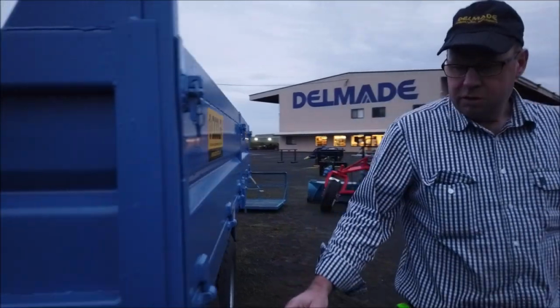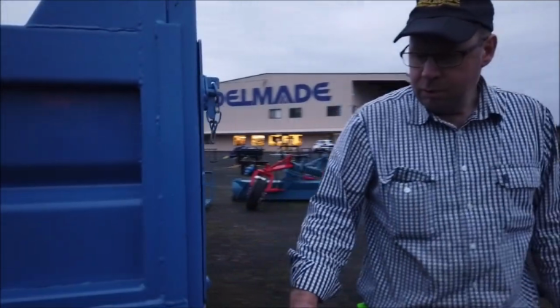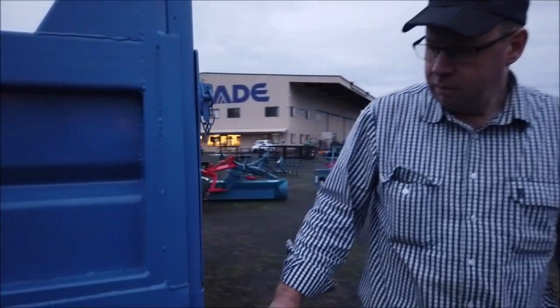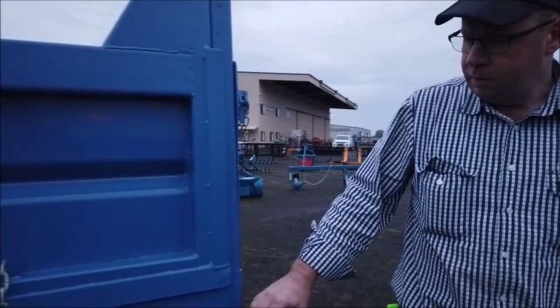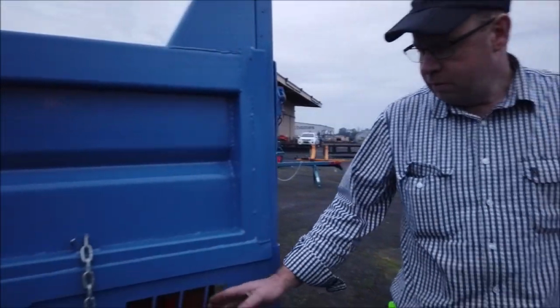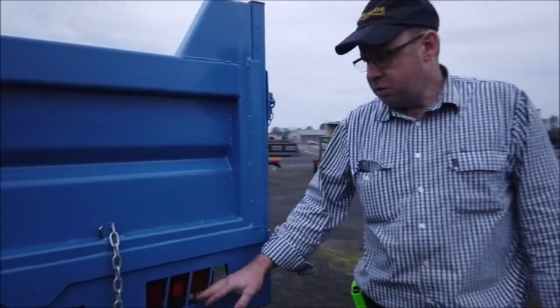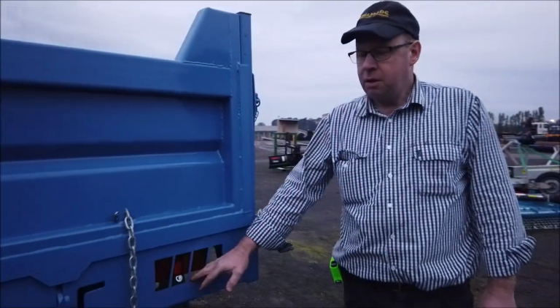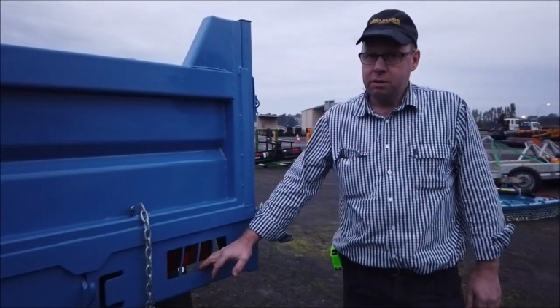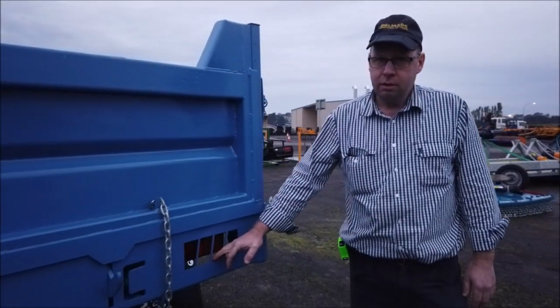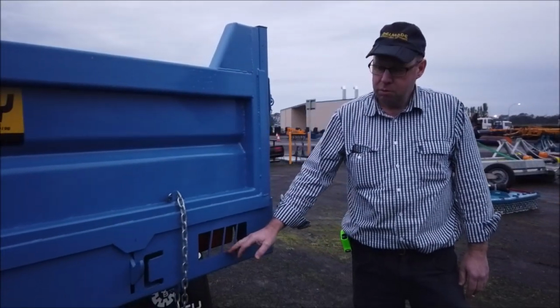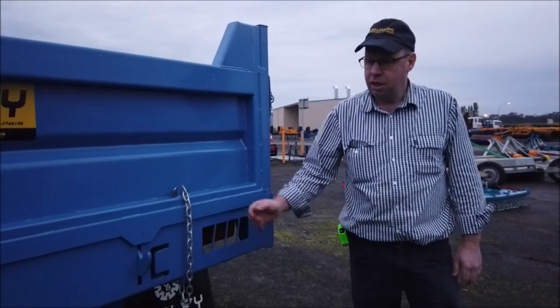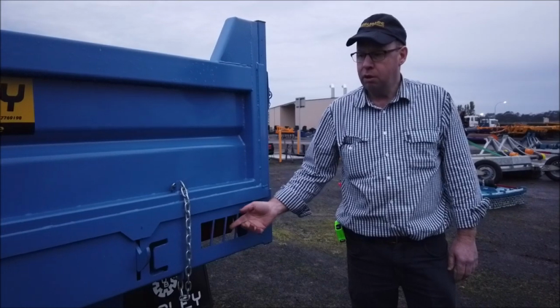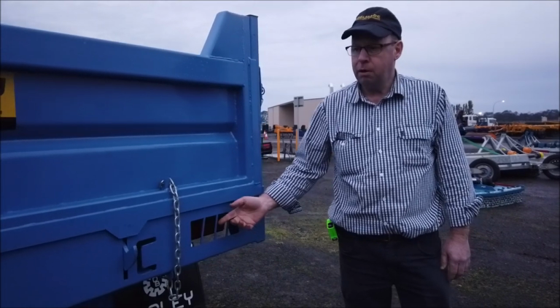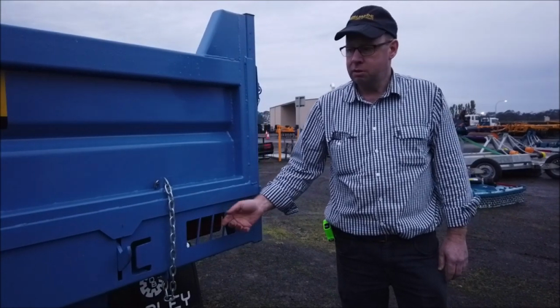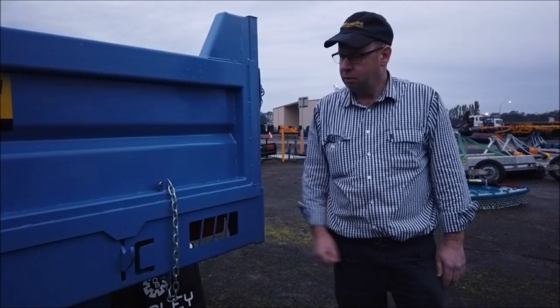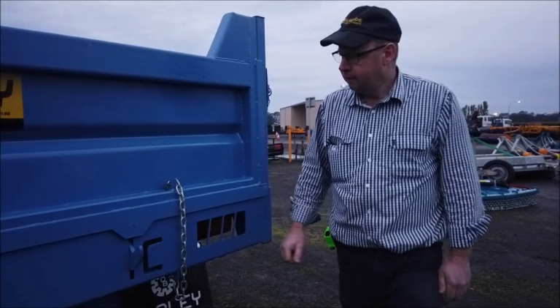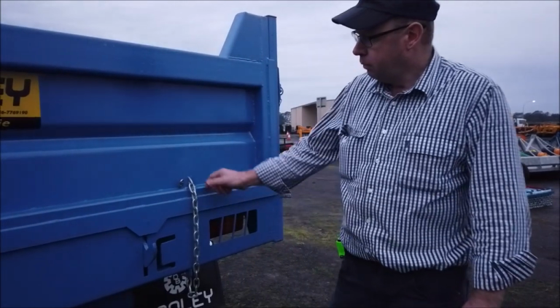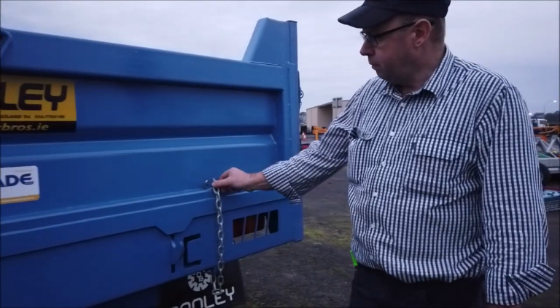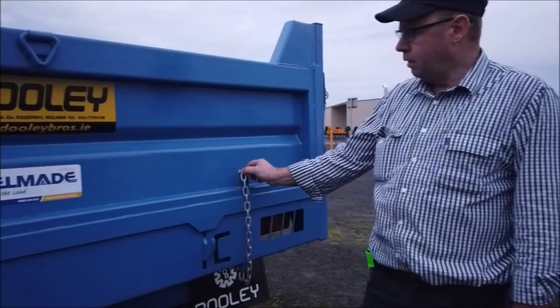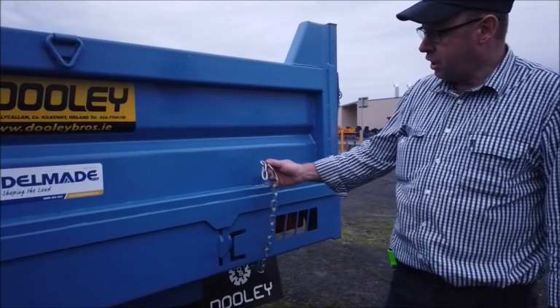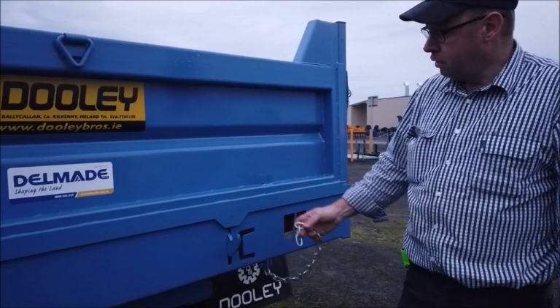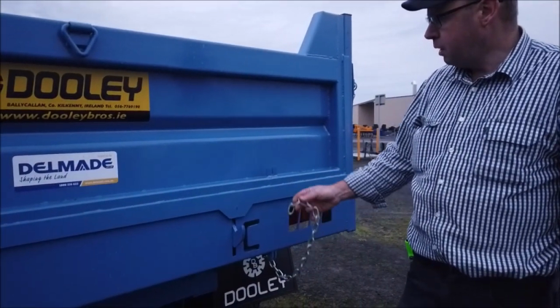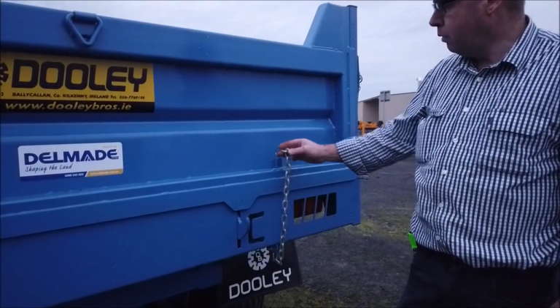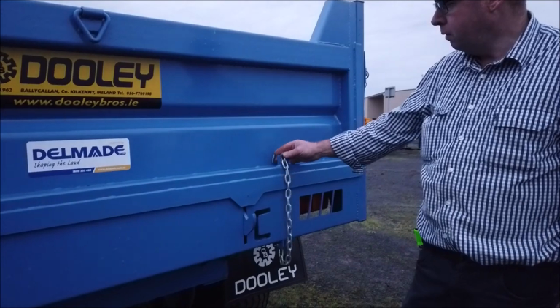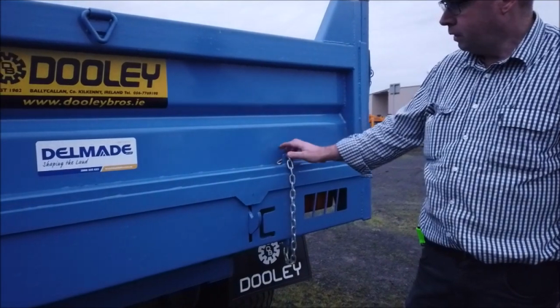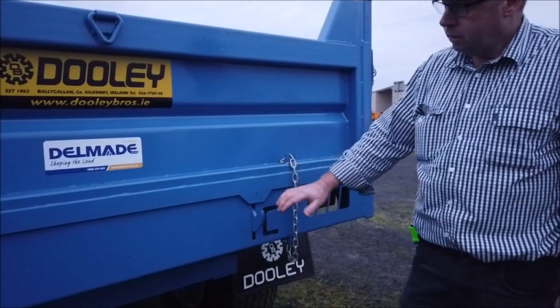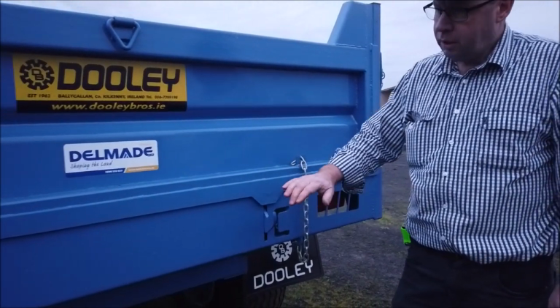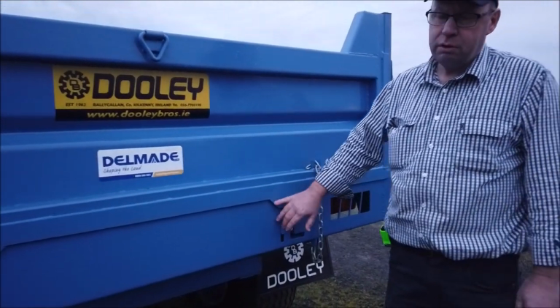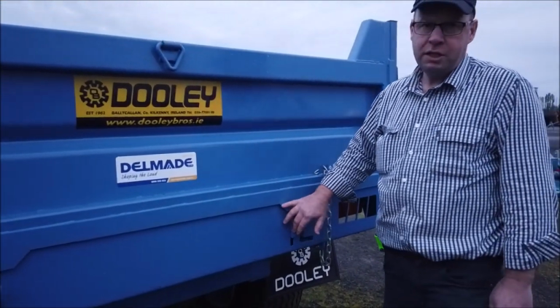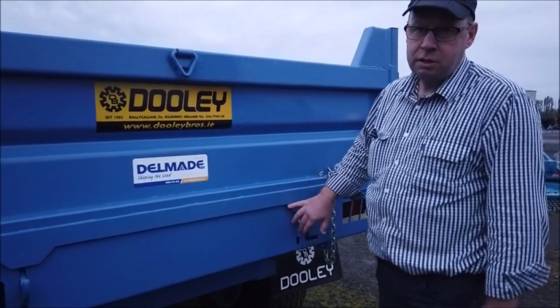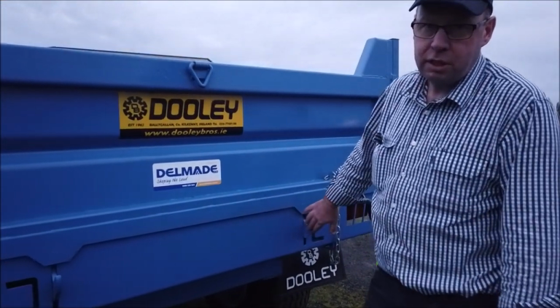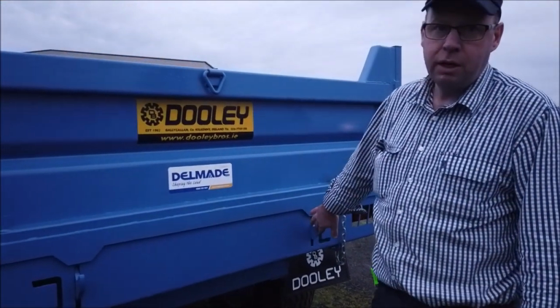Standard with tail lights, and also standard with hydraulic brakes. We've got a chain for spreading gravel, and a hydraulic latching tailgate.